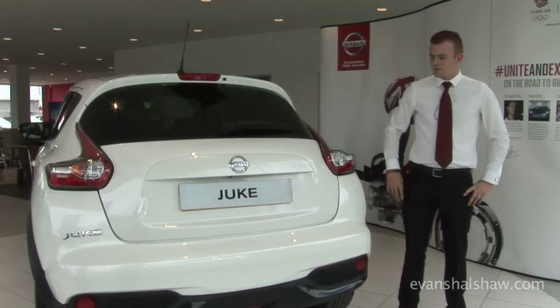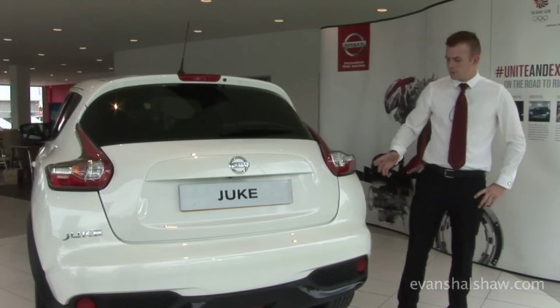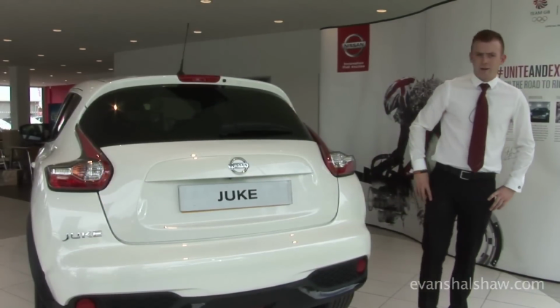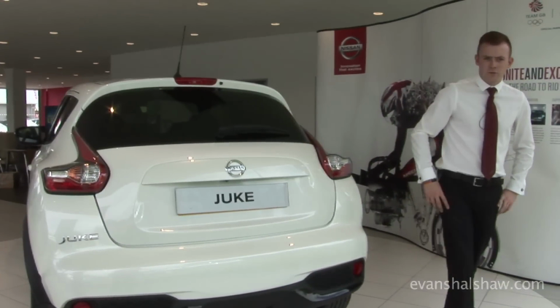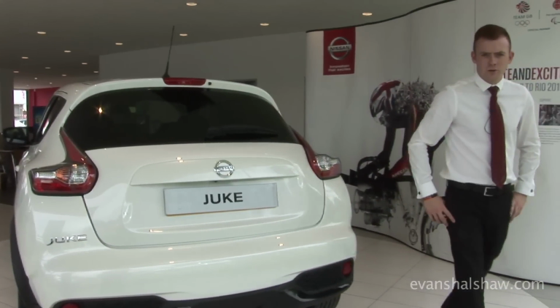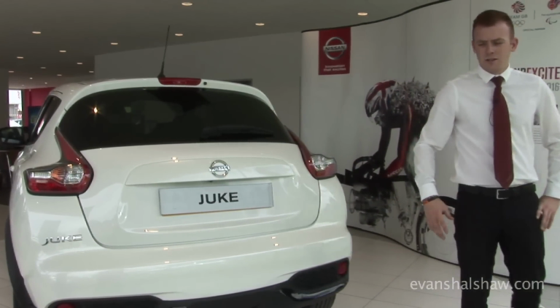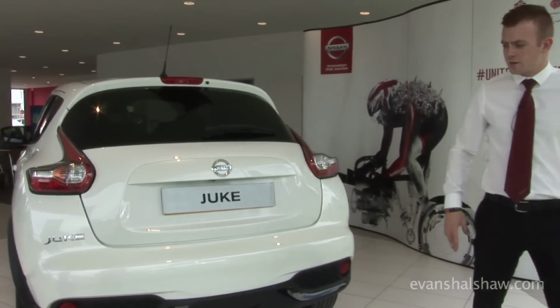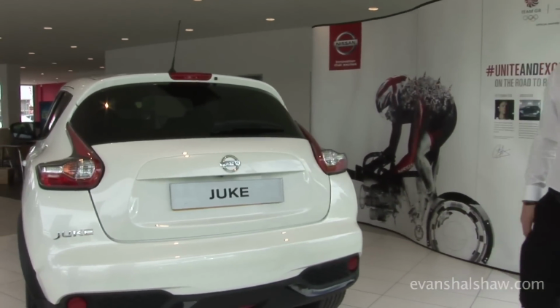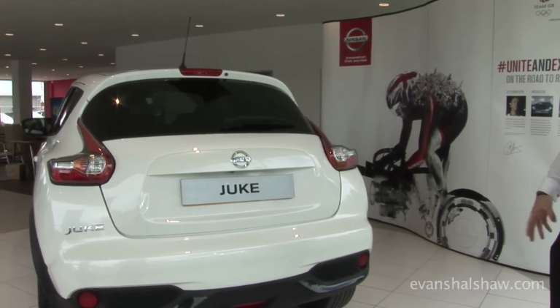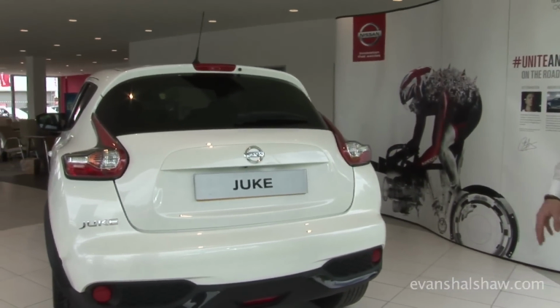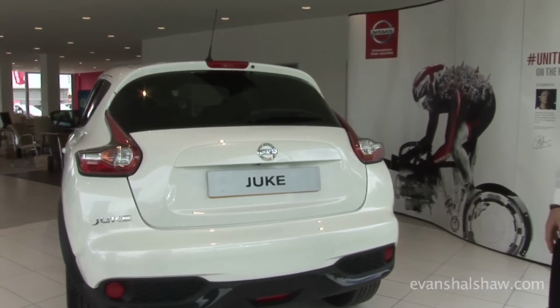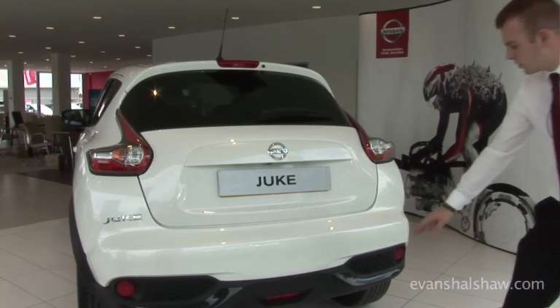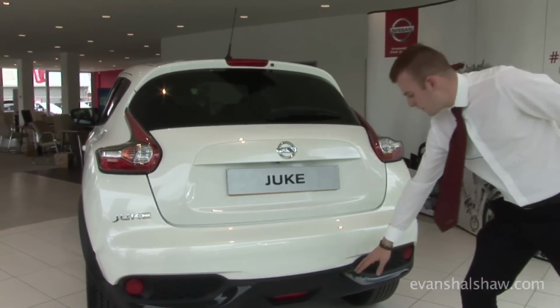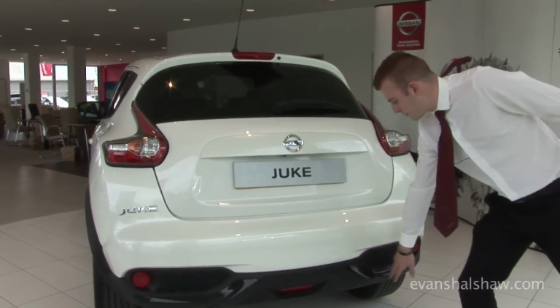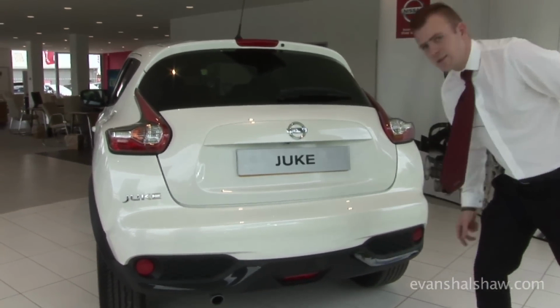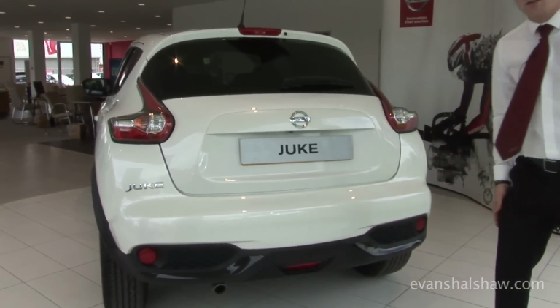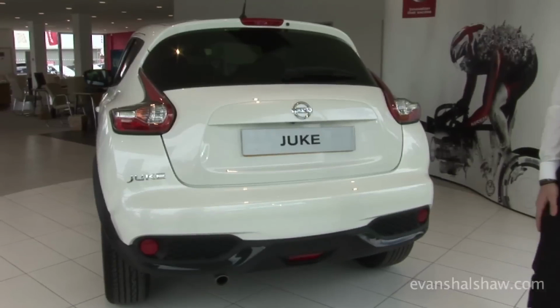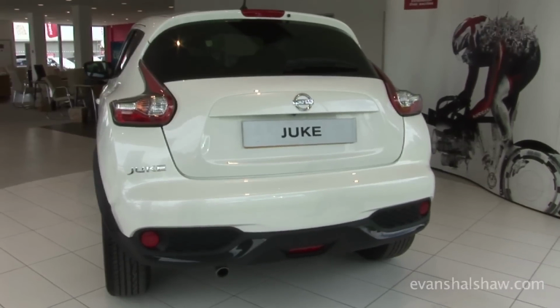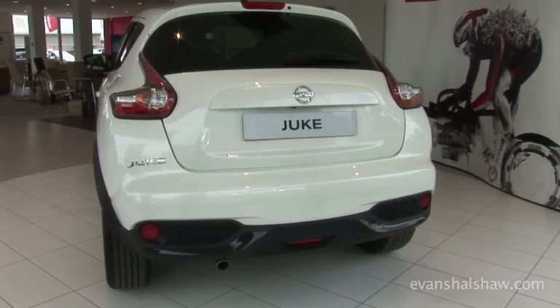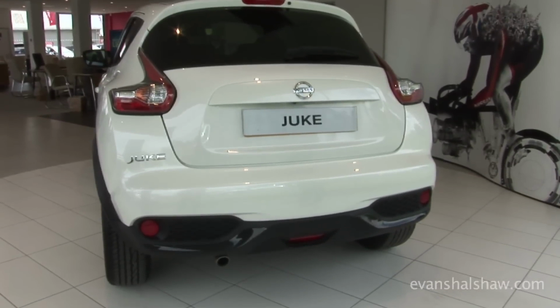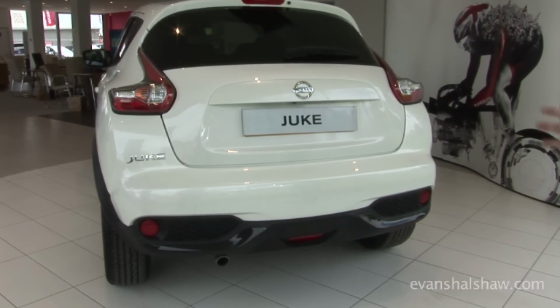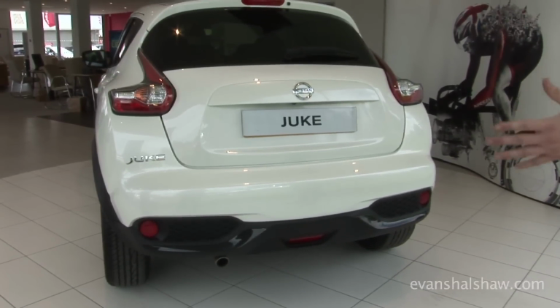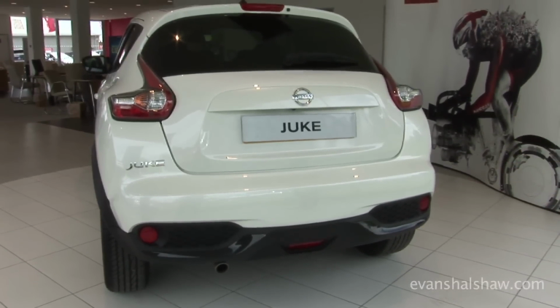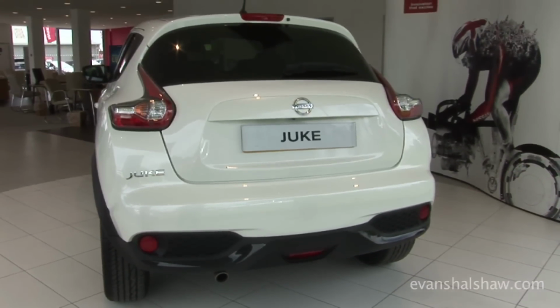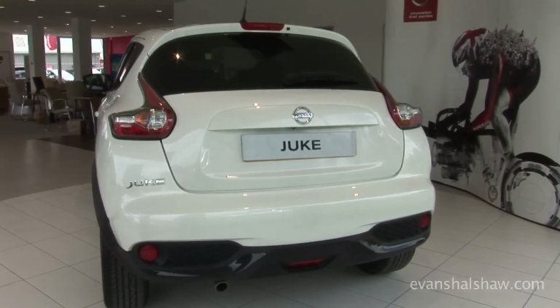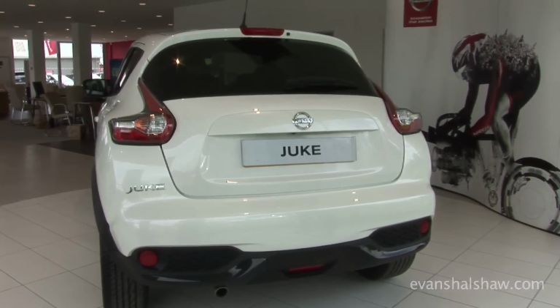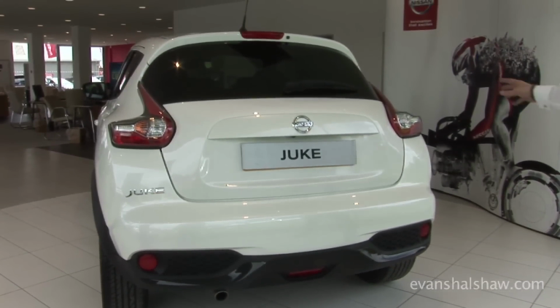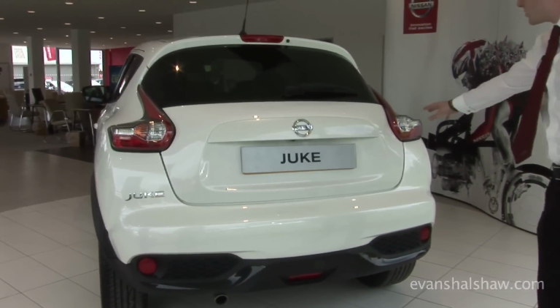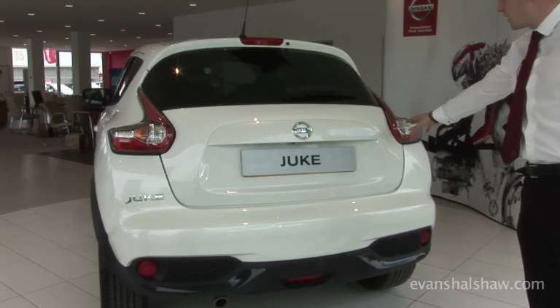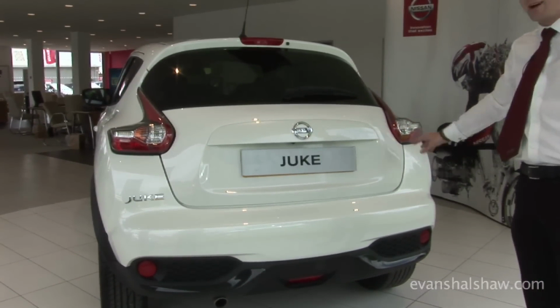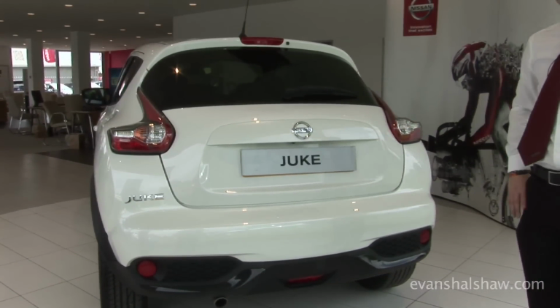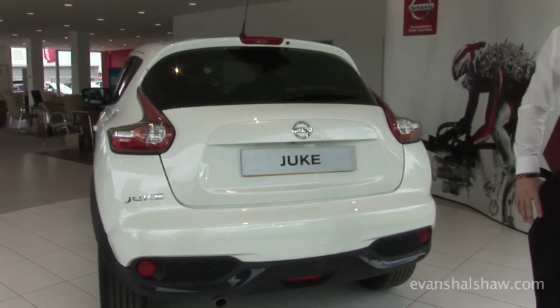Now at the back of the new Juke, you can see Nissan have continued their personalisation with the black detail into the bumper. They have also revised the whole rear bumper as well as changing the rear lights to now accommodate LEDs.